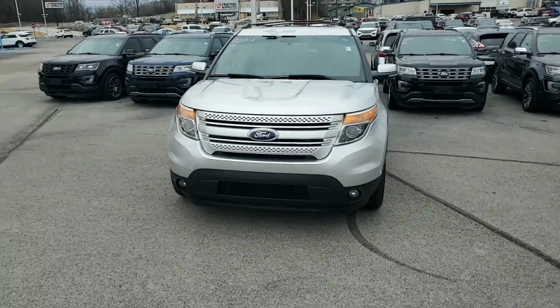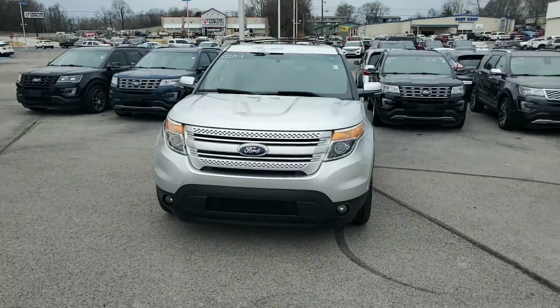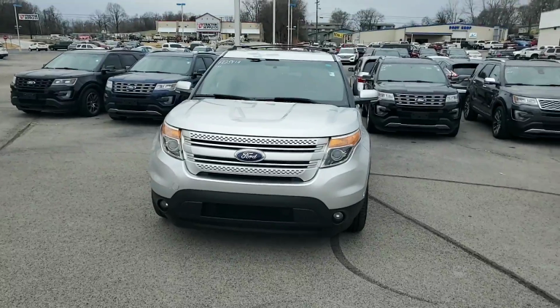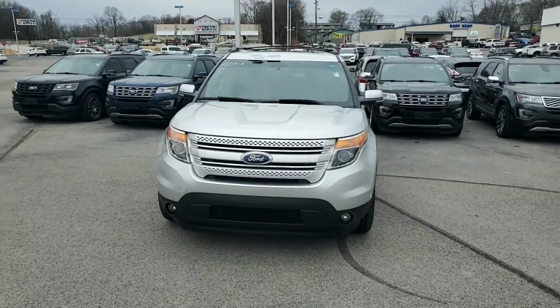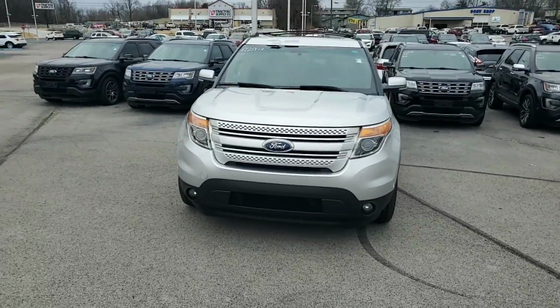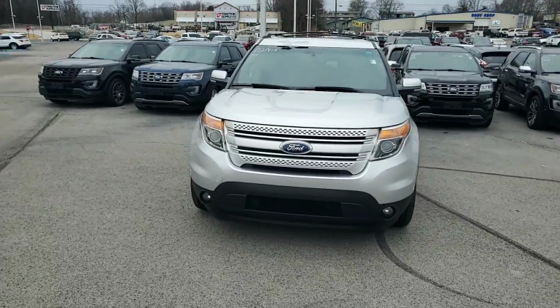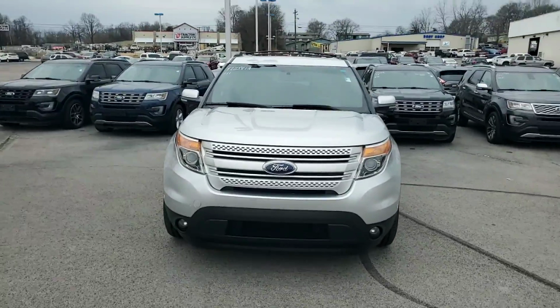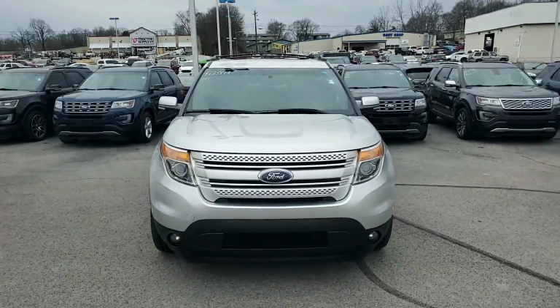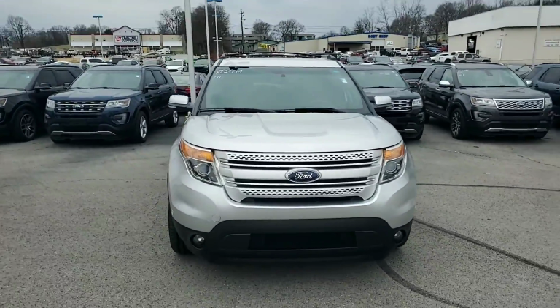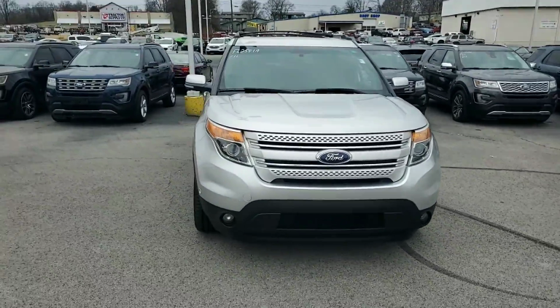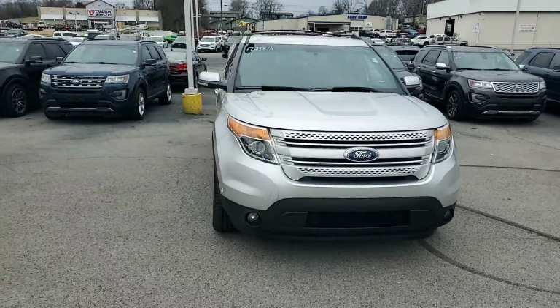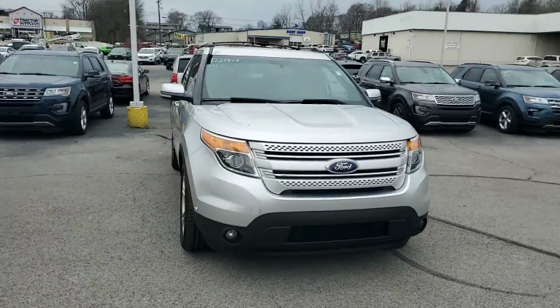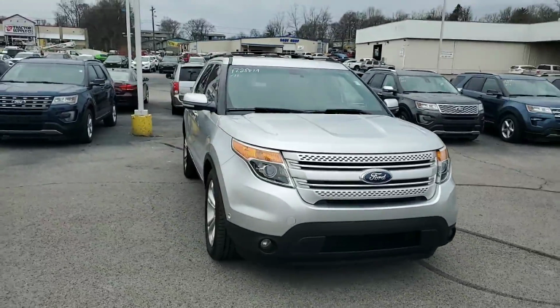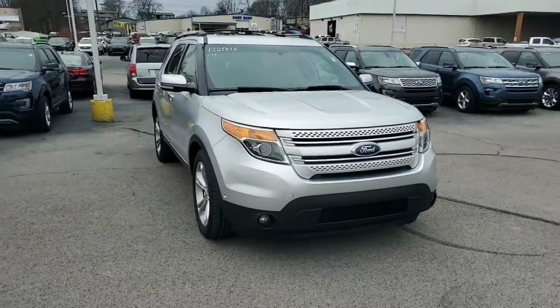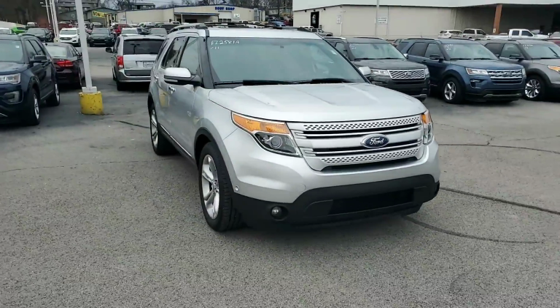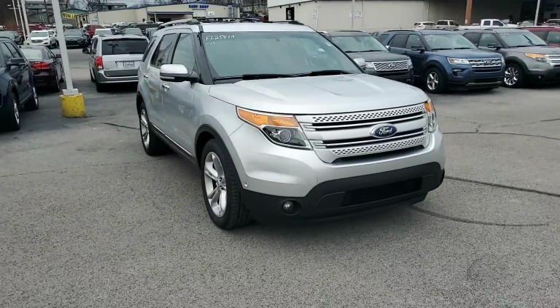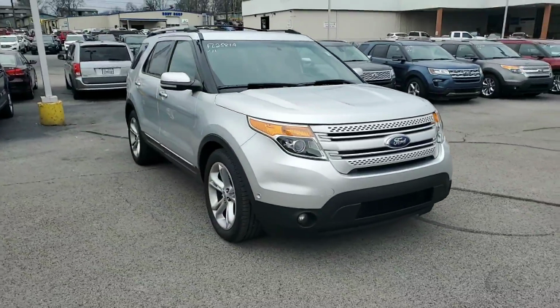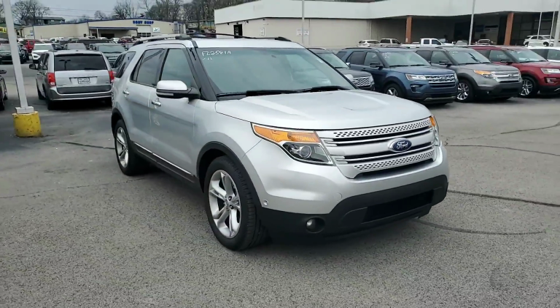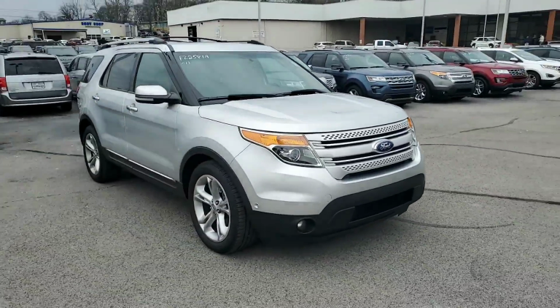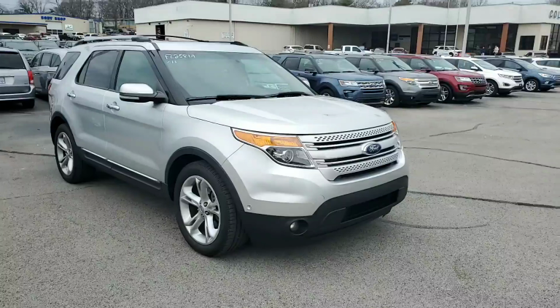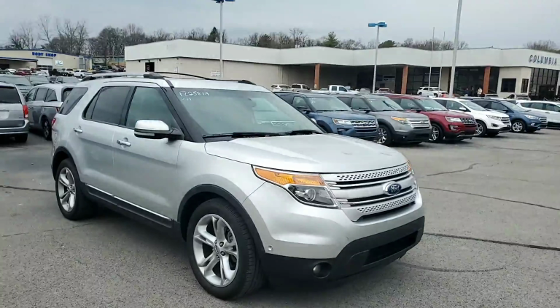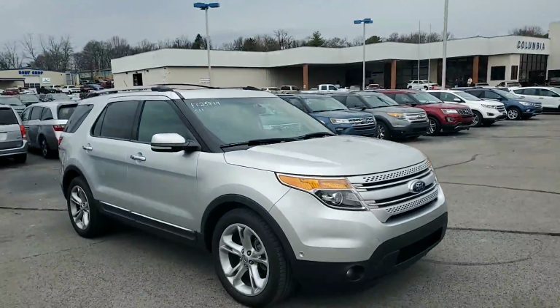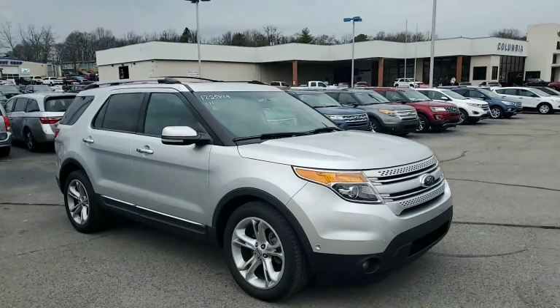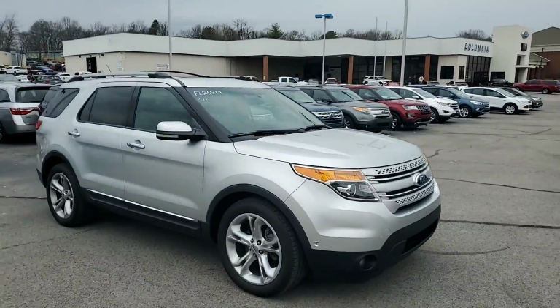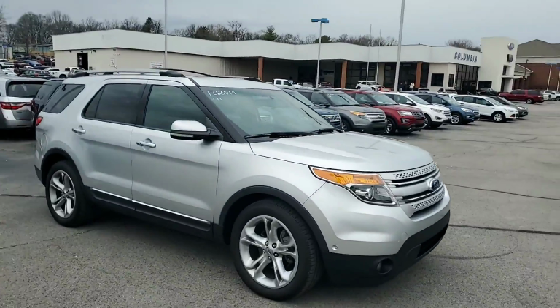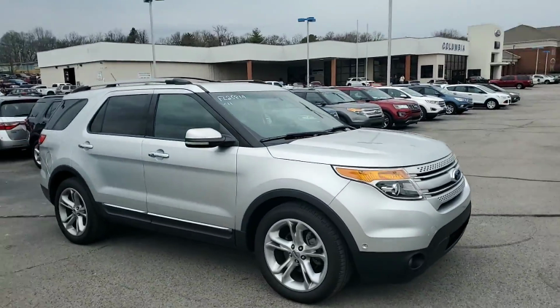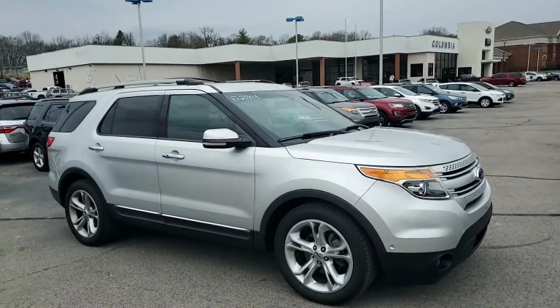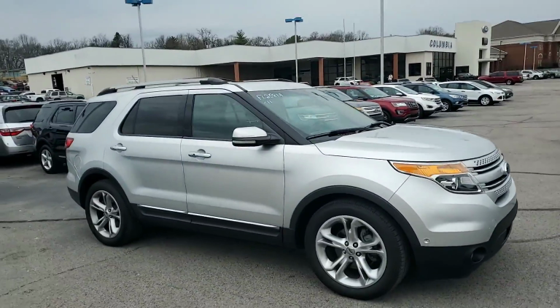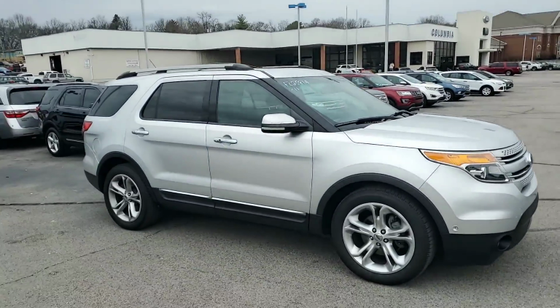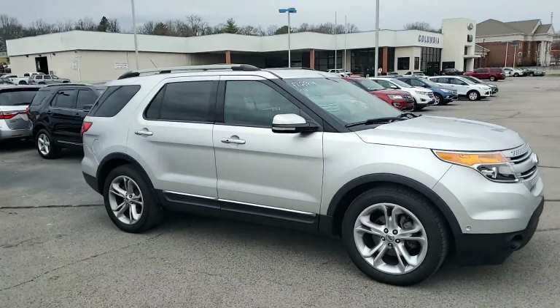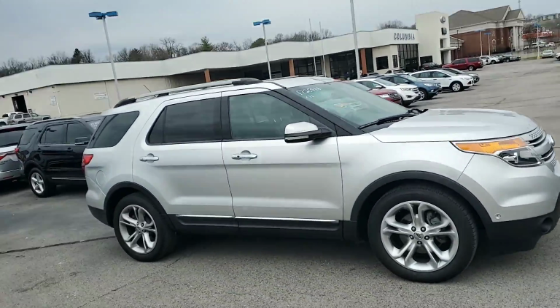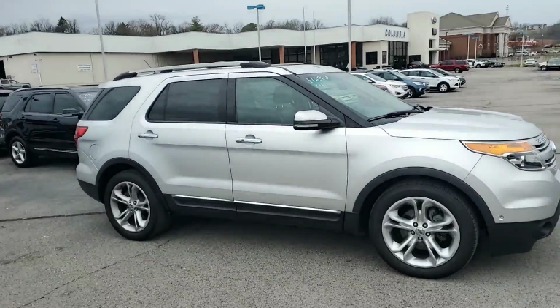Good morning, Morgan. This is Travis over at Ford of Columbia. Just wanted to thank you for the inquiry you had on this beautiful 2011 Ford Explorer Limited.